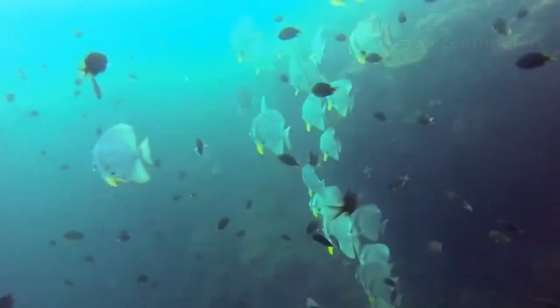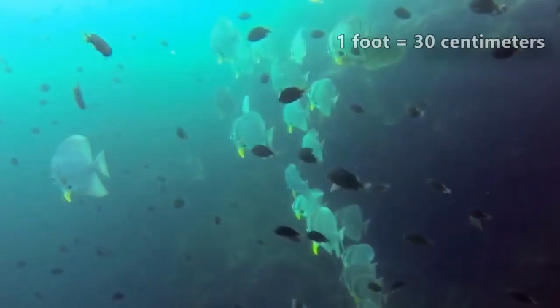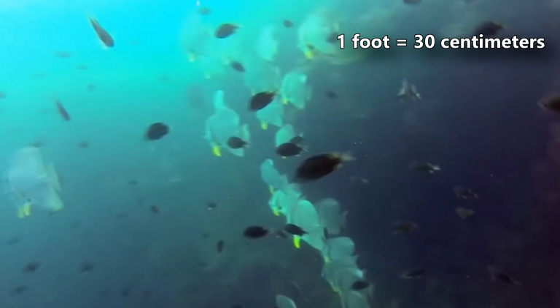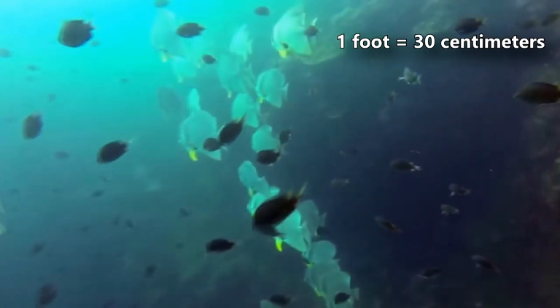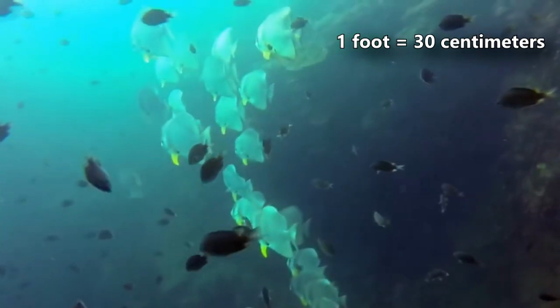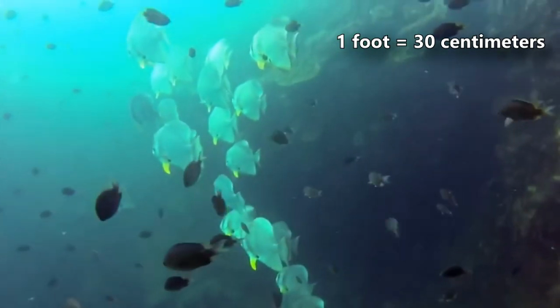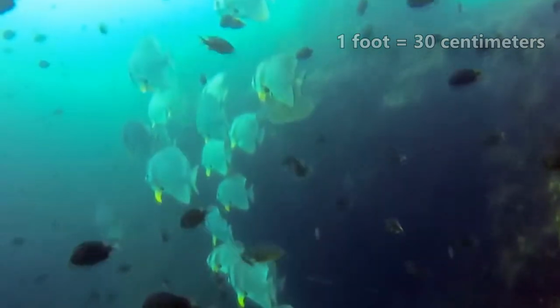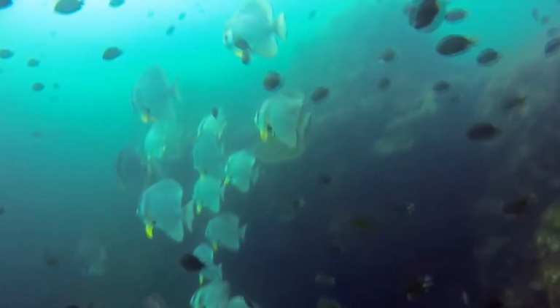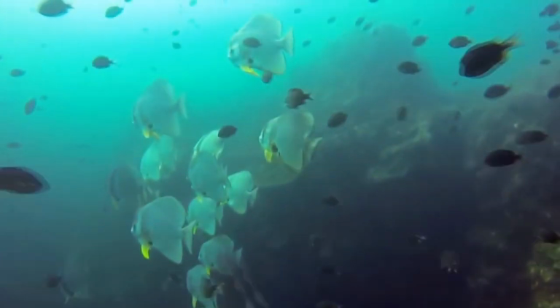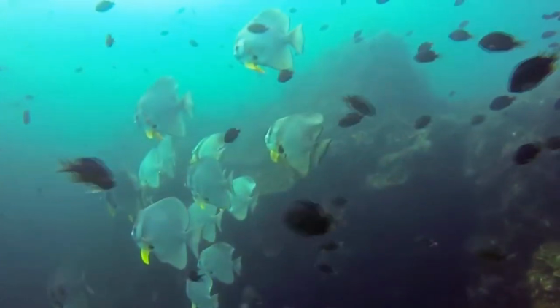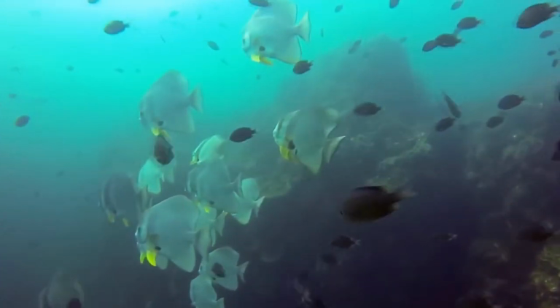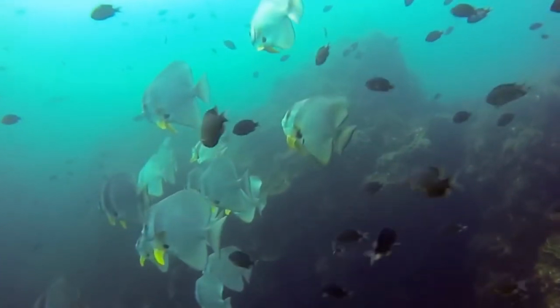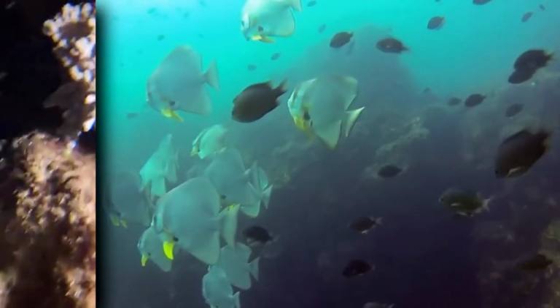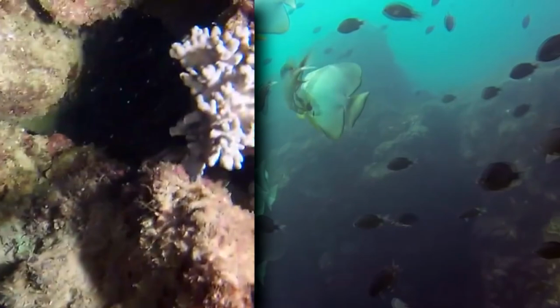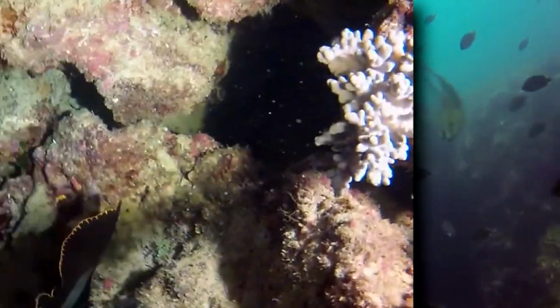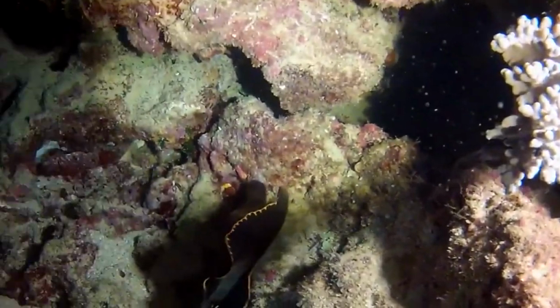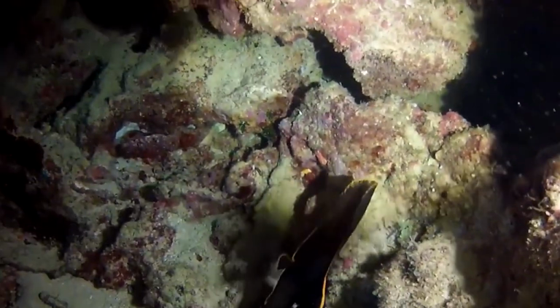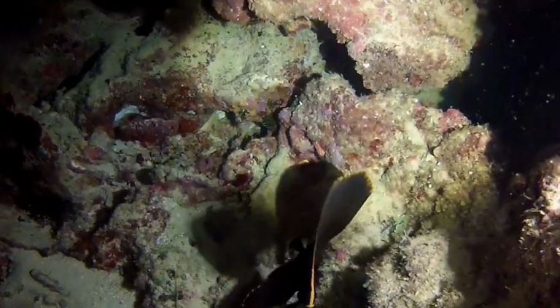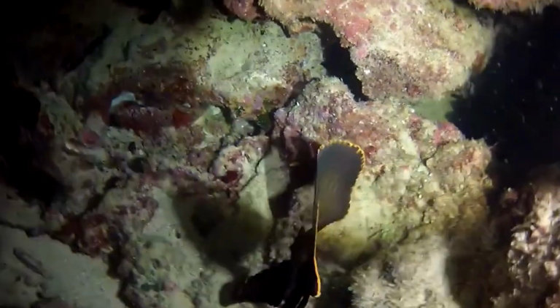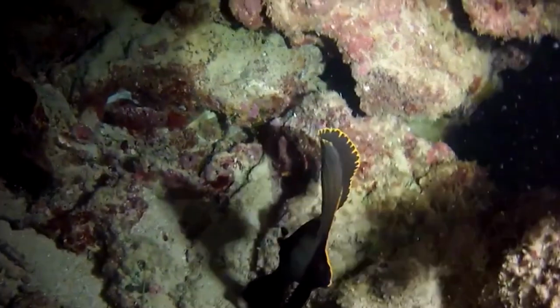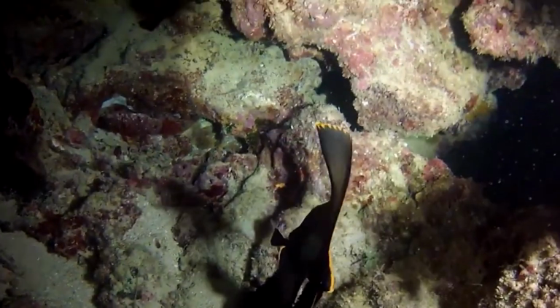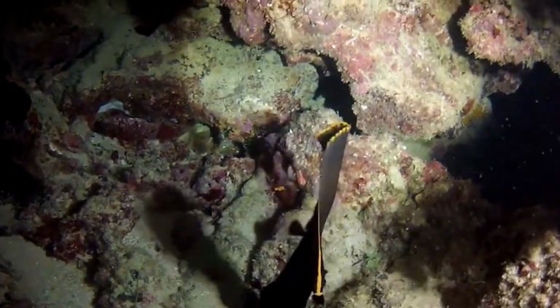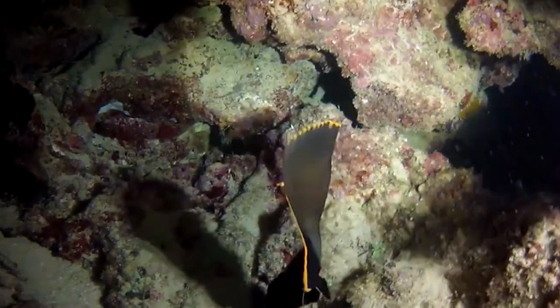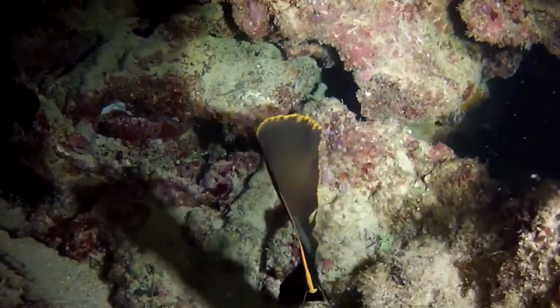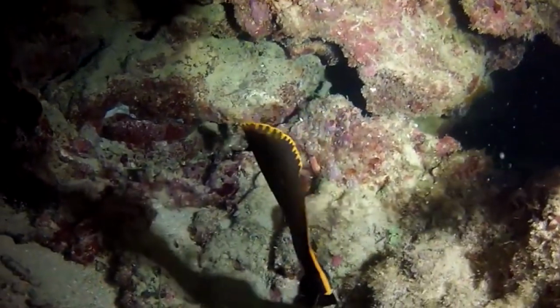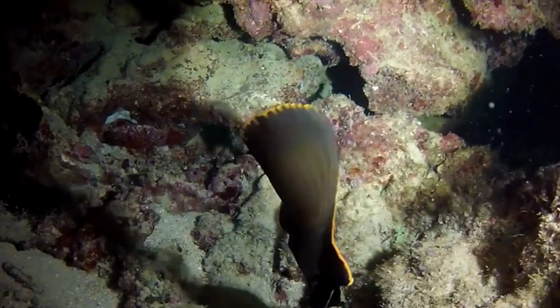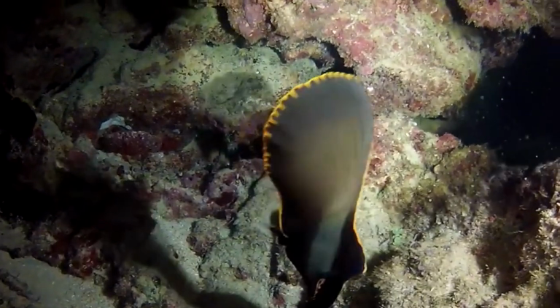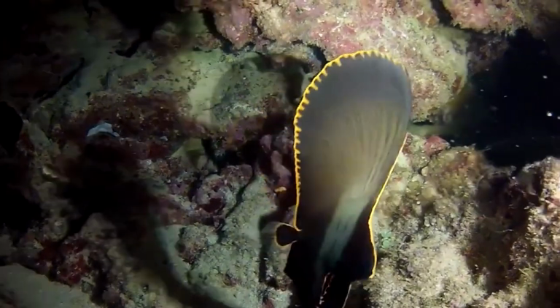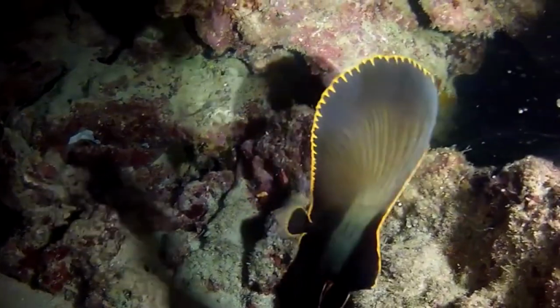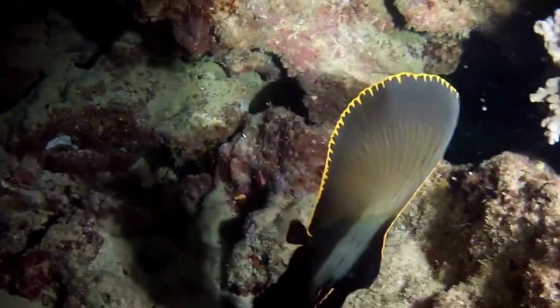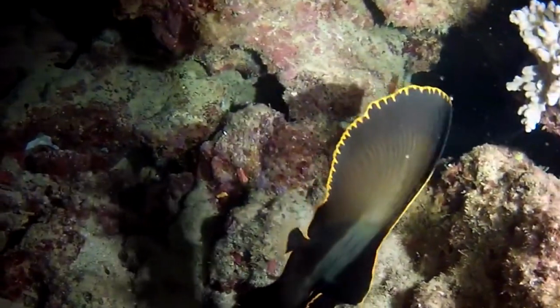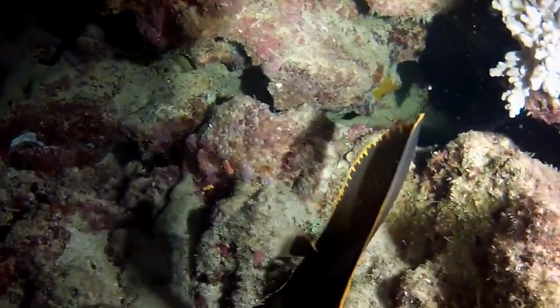In size, they average about a foot long, though some individuals can more than double this. Juvenile spadefish, on the other hand — or fin, to be more precise — are dark and mottled in color, matching the pattern of a dead leaf.